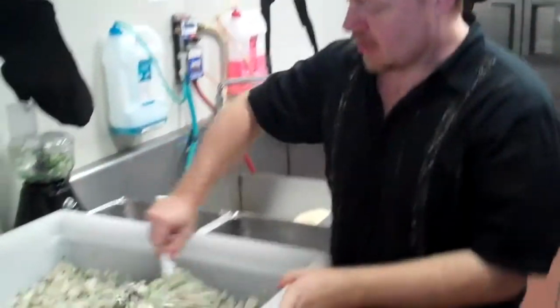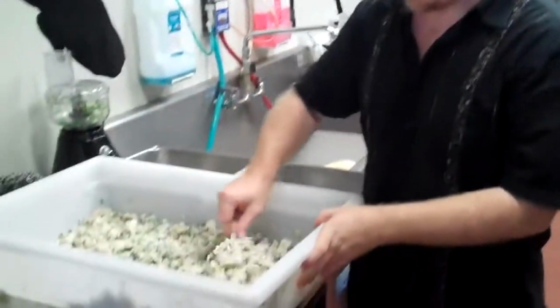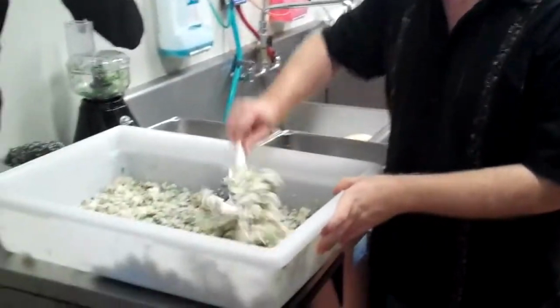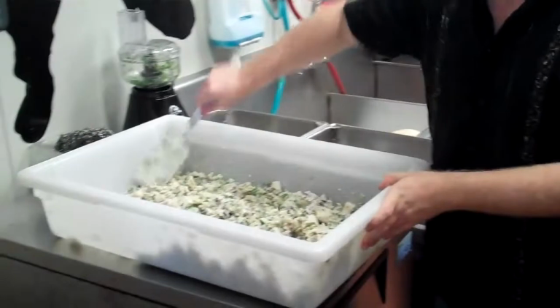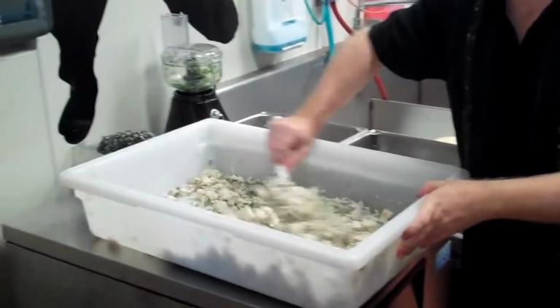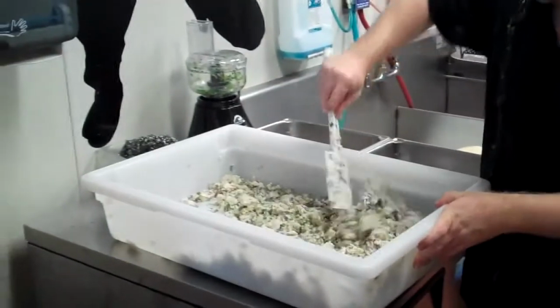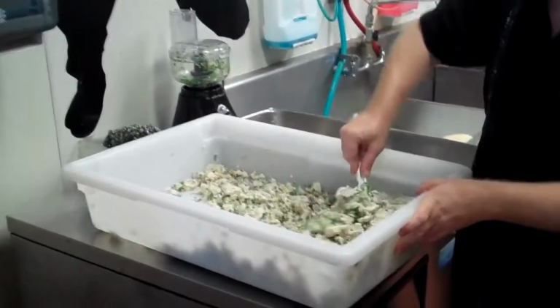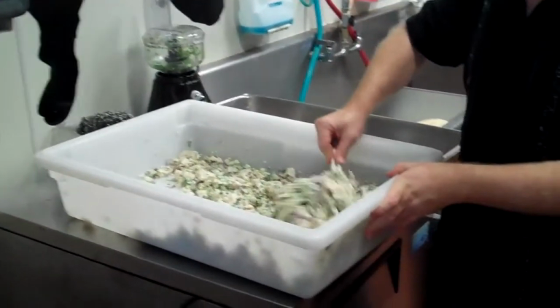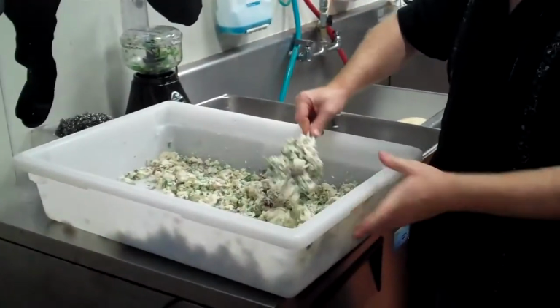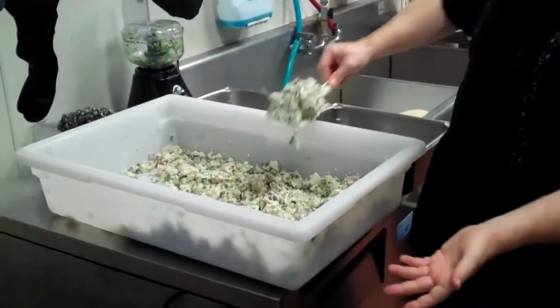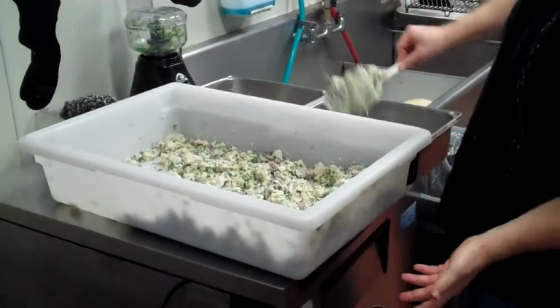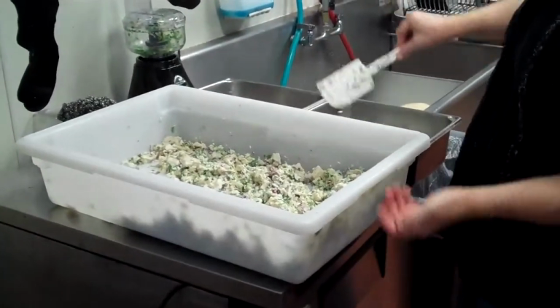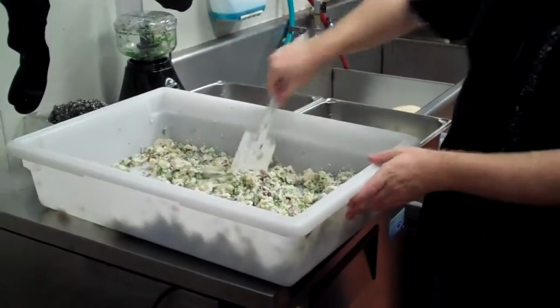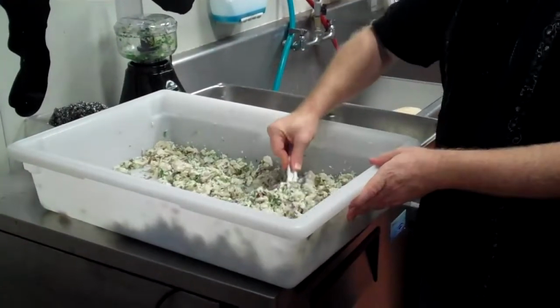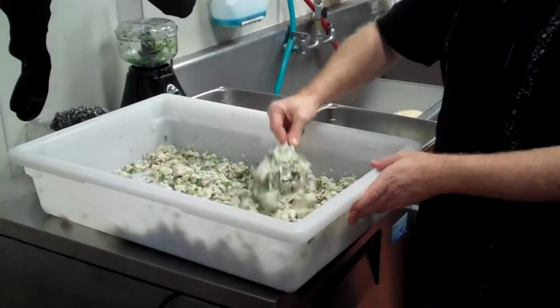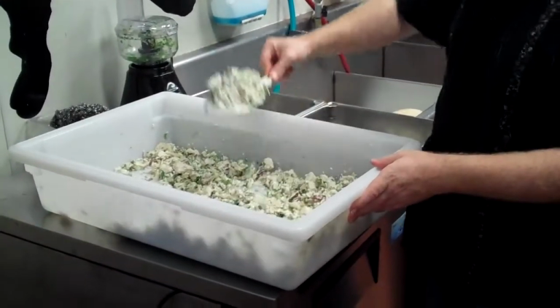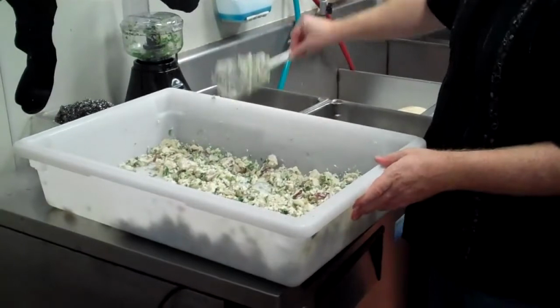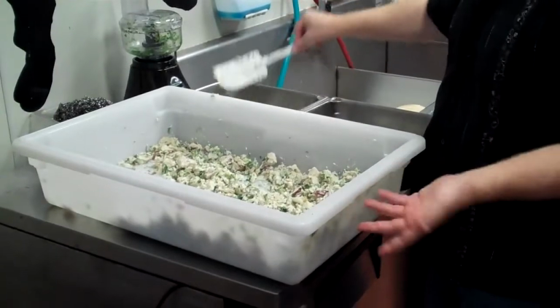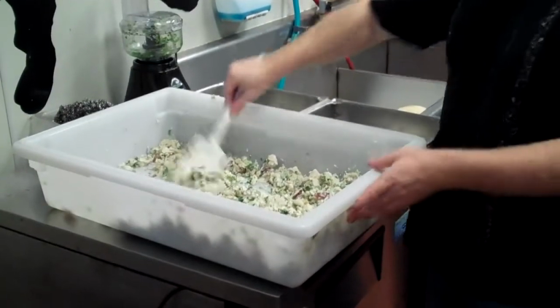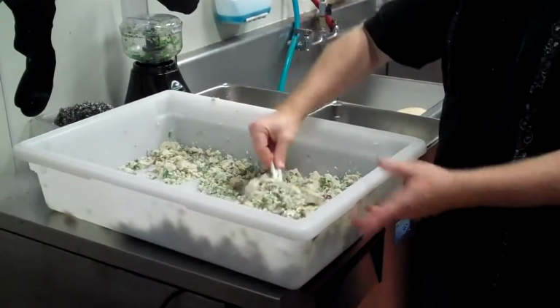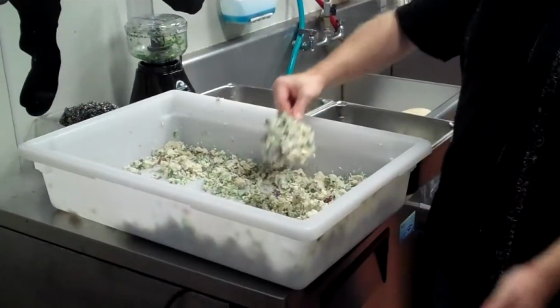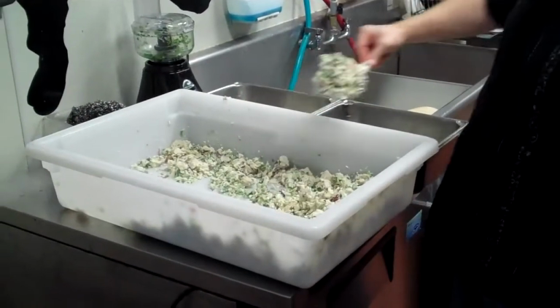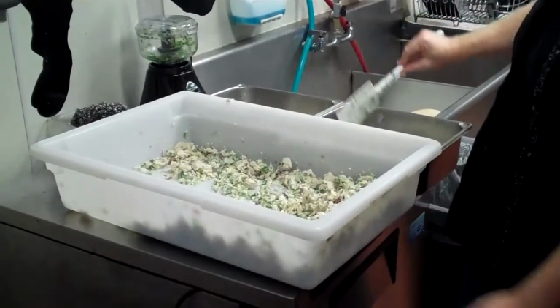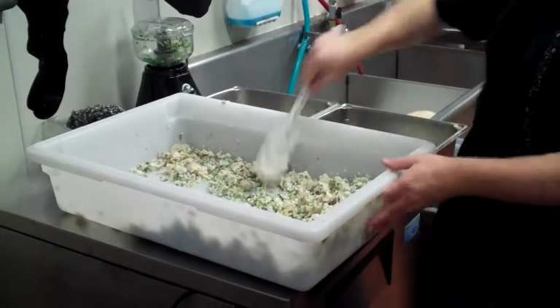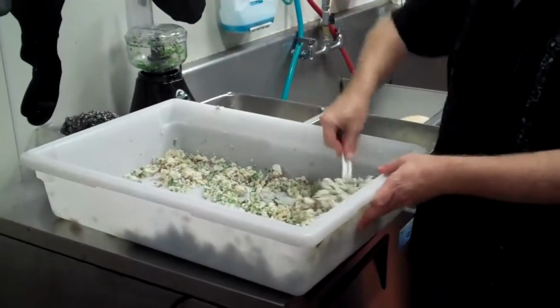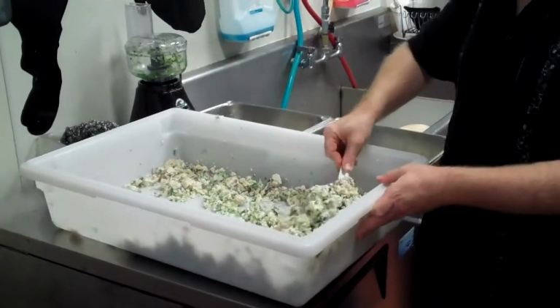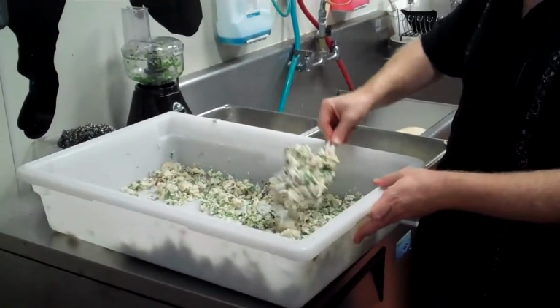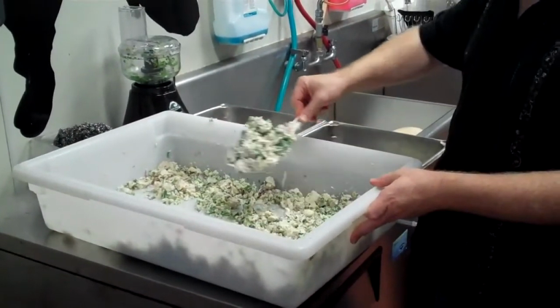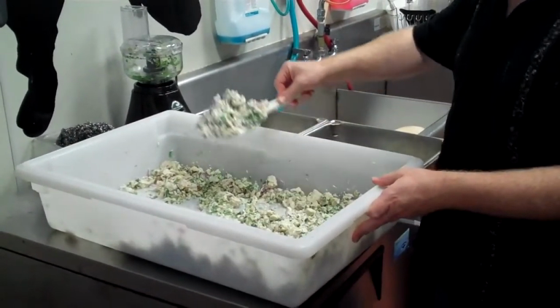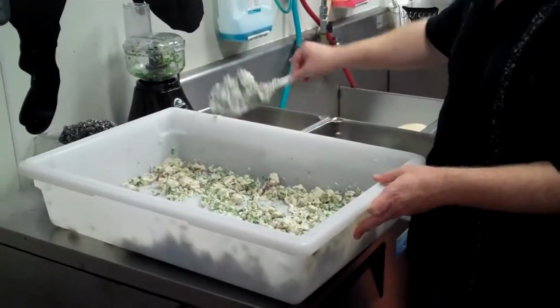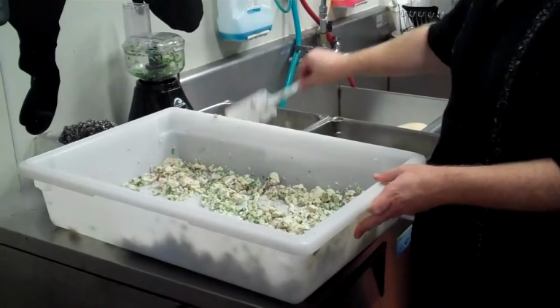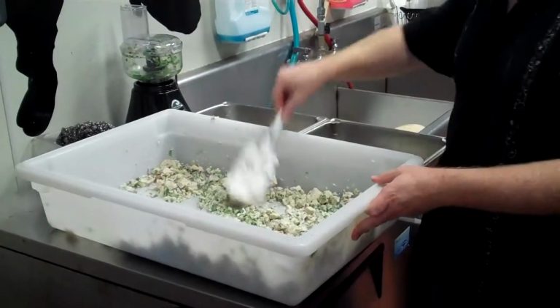I just scoop it out — take a scoop, go one, two, and then just keep going back and forth until it's all gone. I'll show you how to date it here in a second.